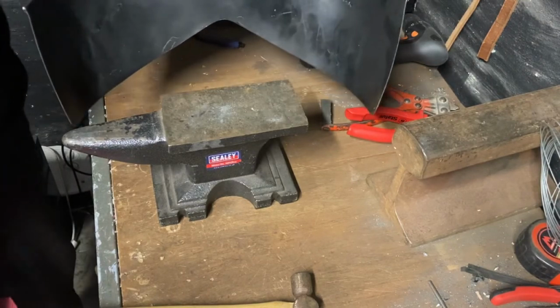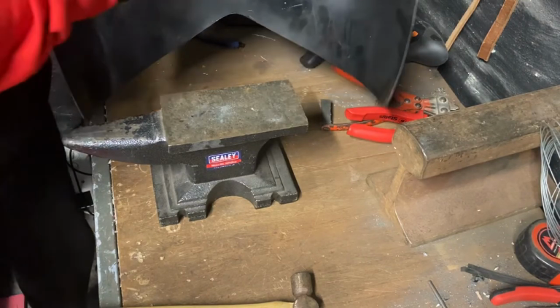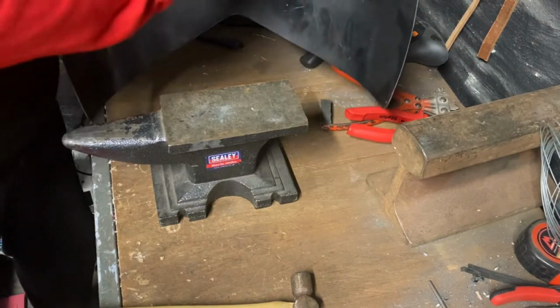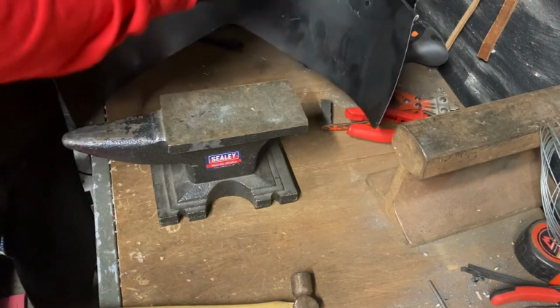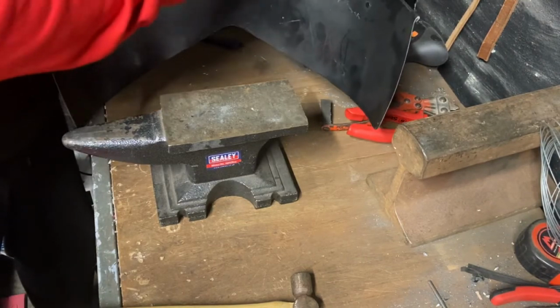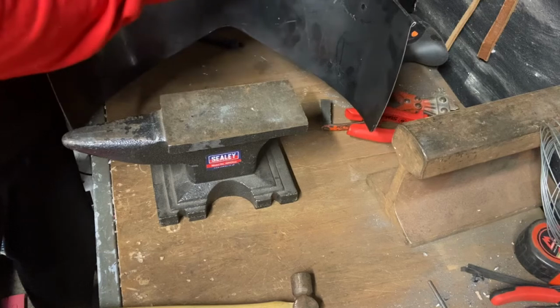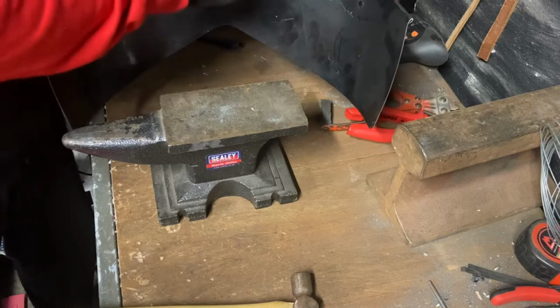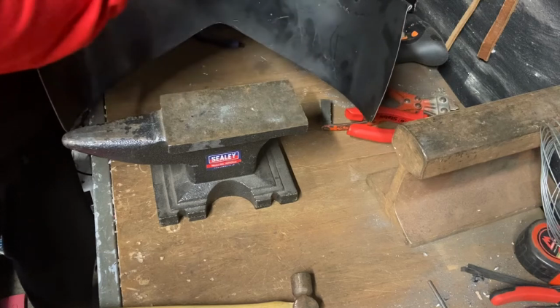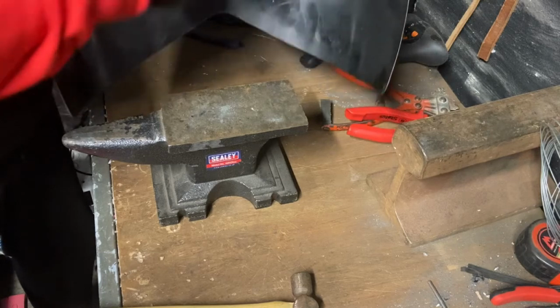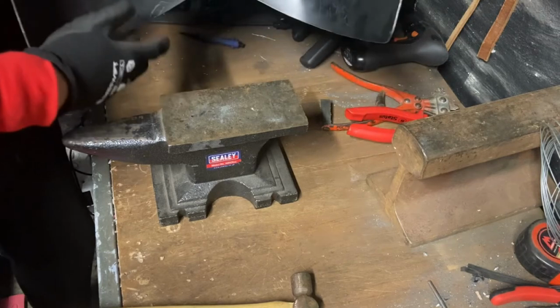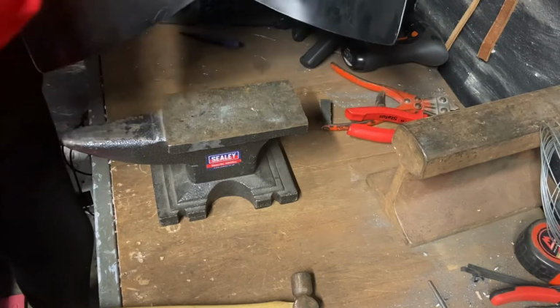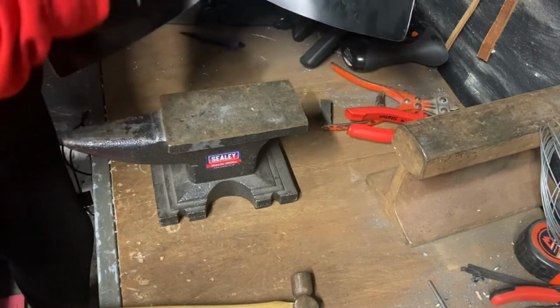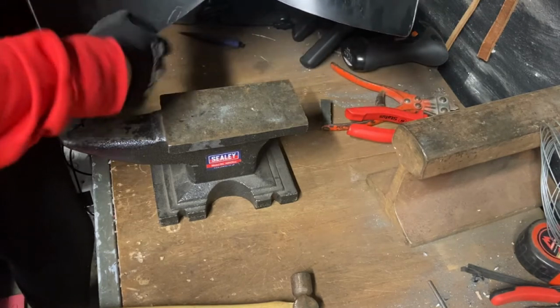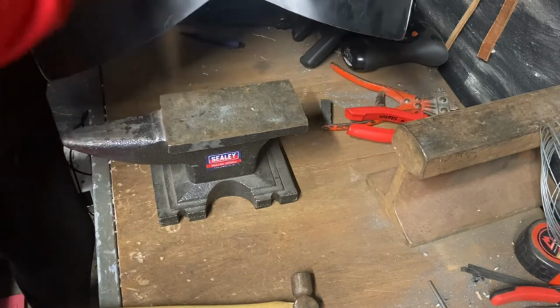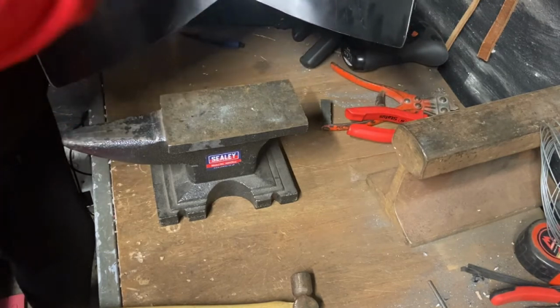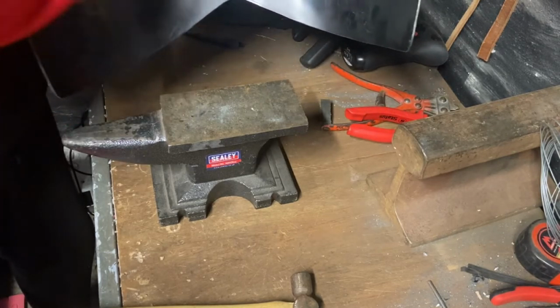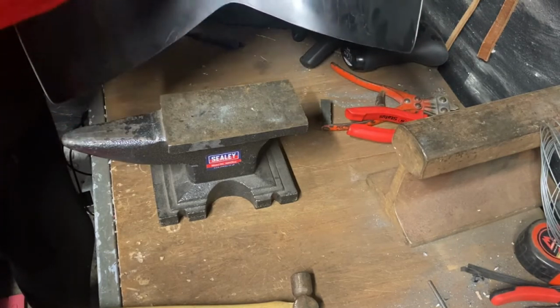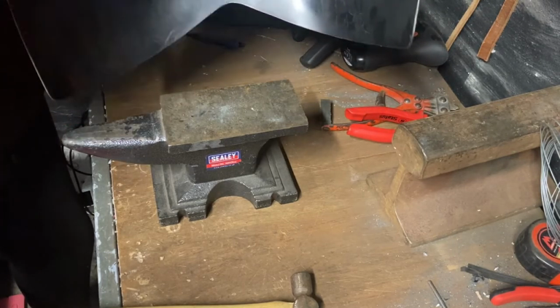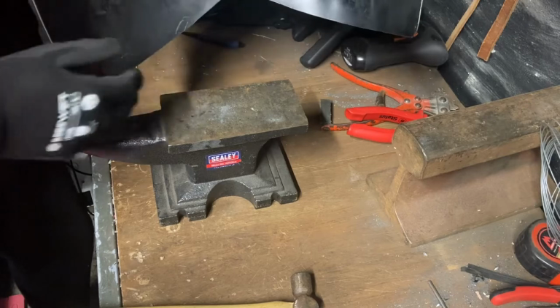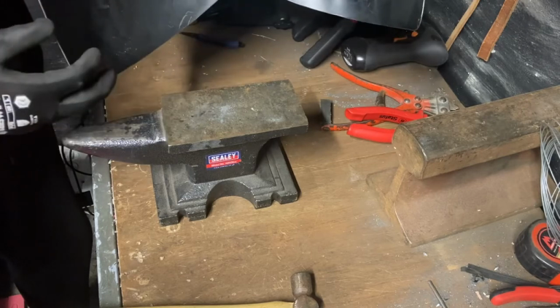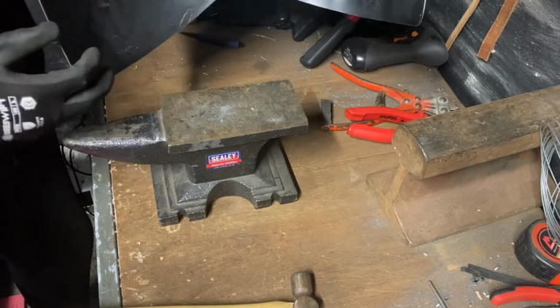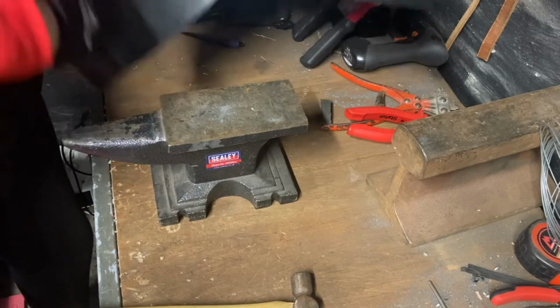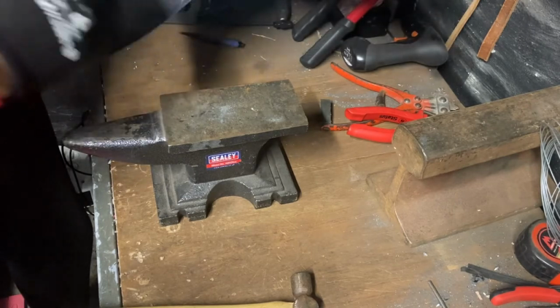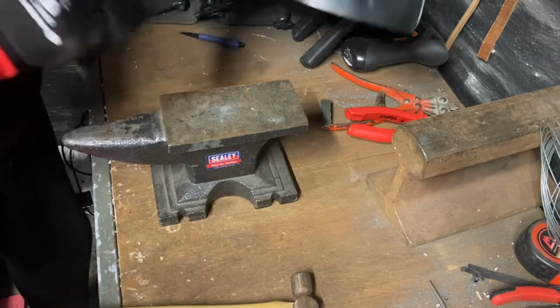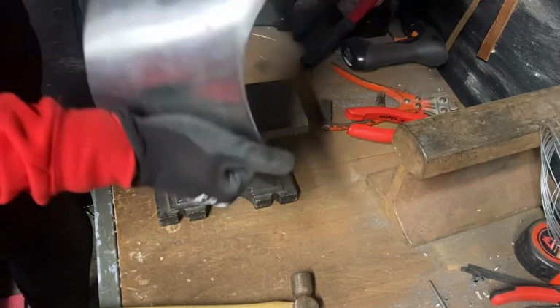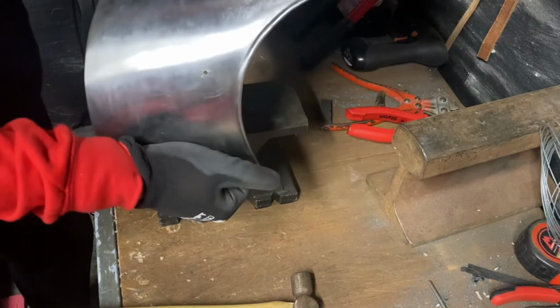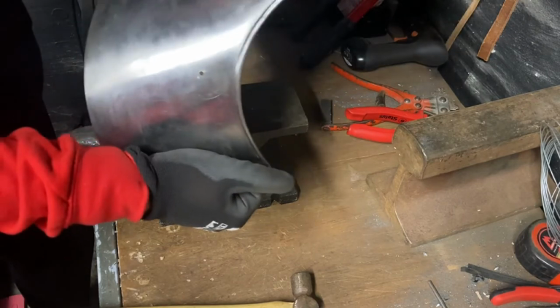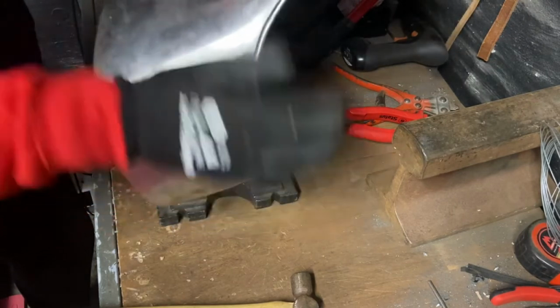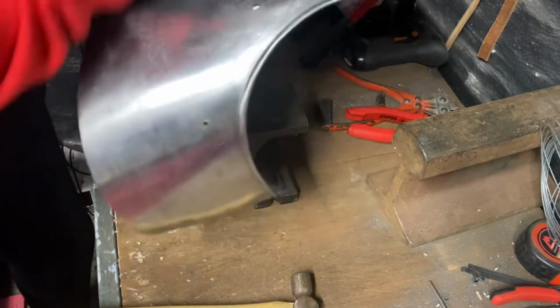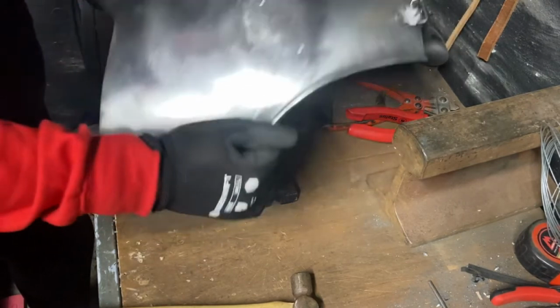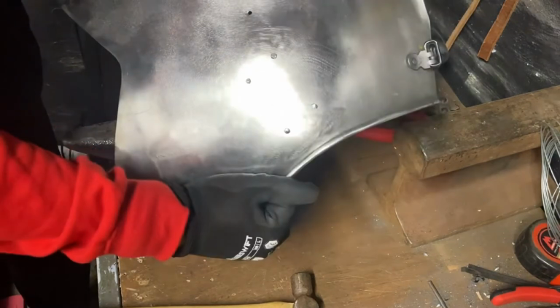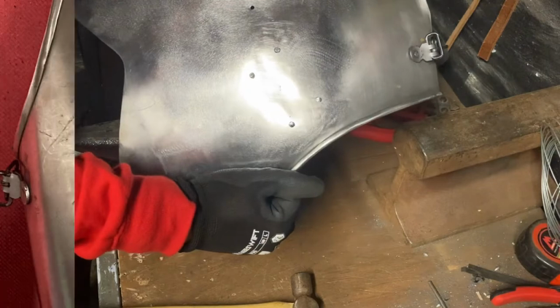With this being stainless it's obviously strong but it's also rust resistant. If you wanted to you could re-coat the inside of this with black, which I'll leave up to the owner of the breastplate. But yeah, job's a good one.